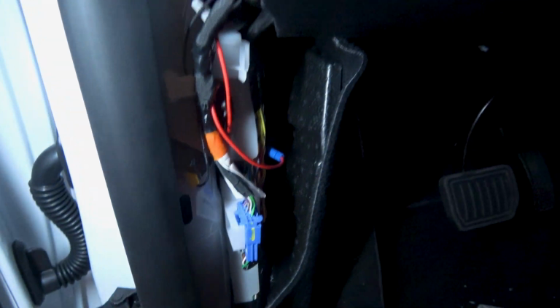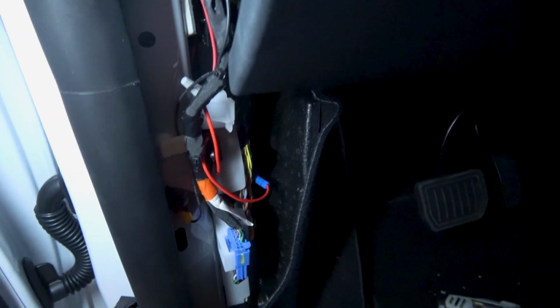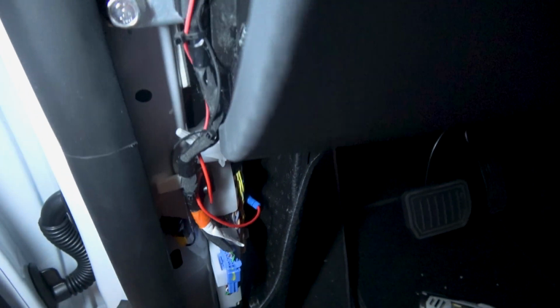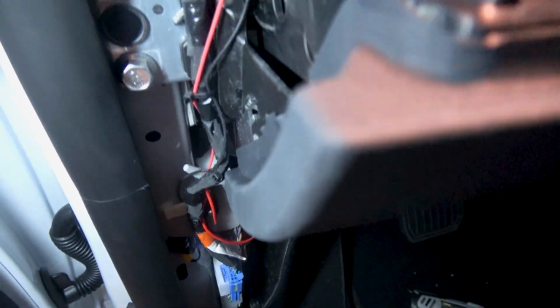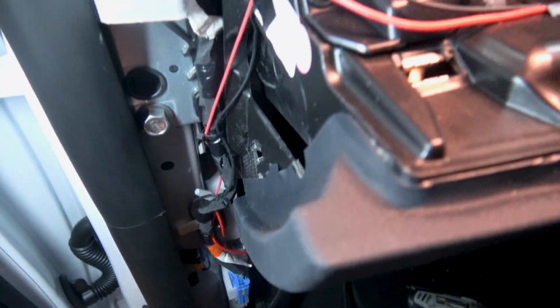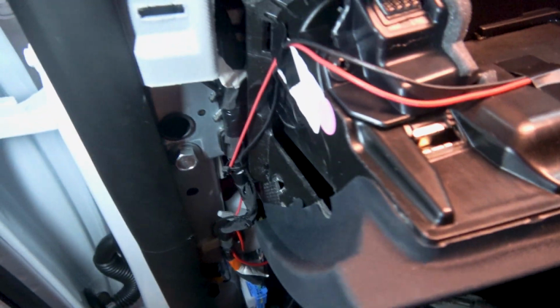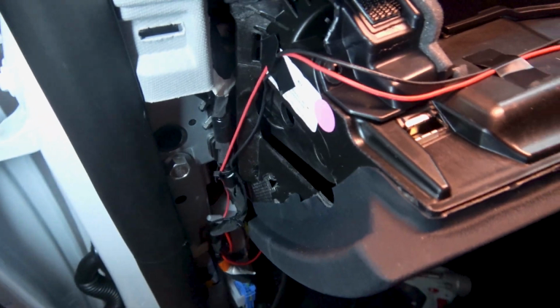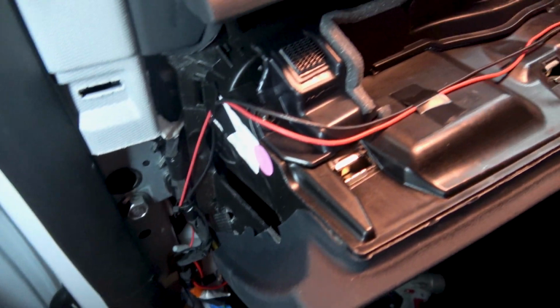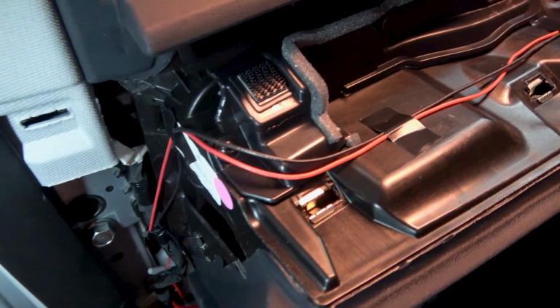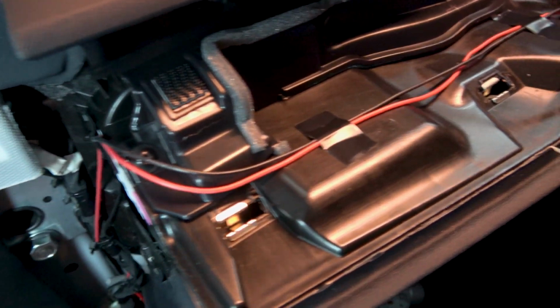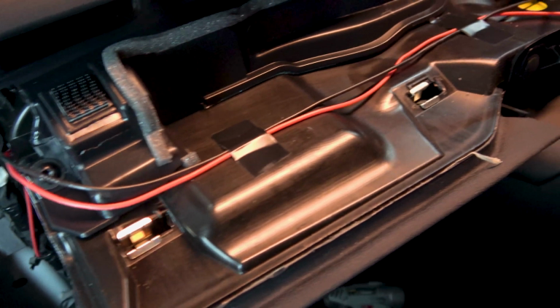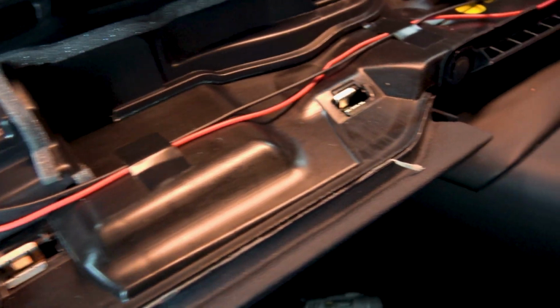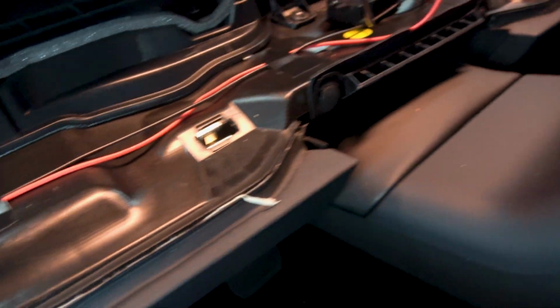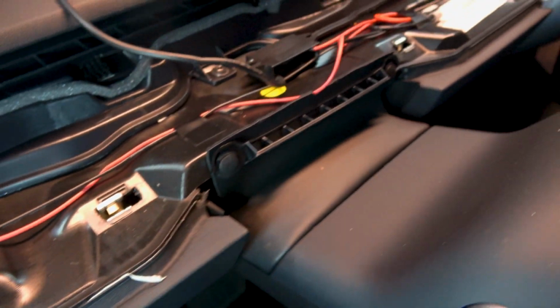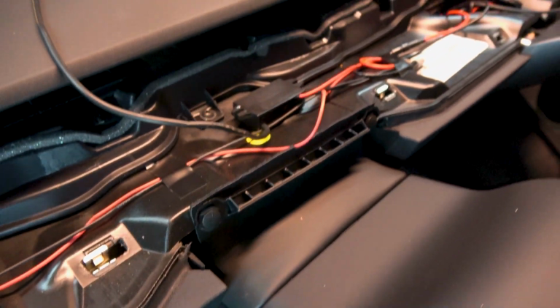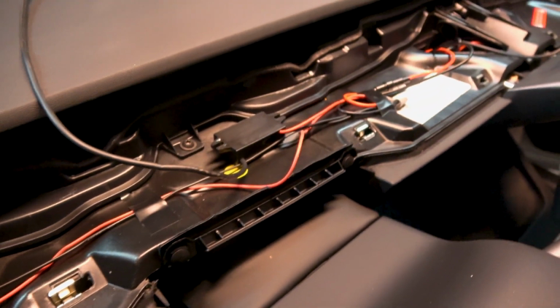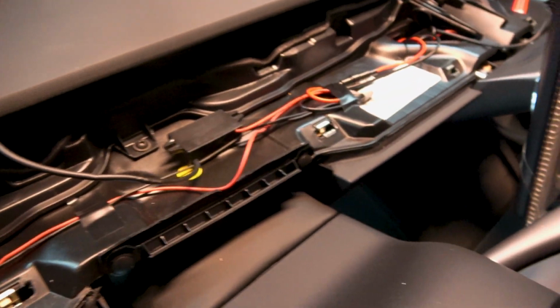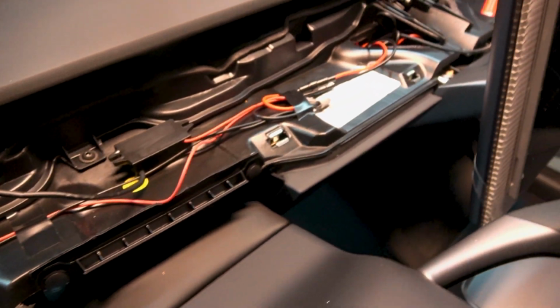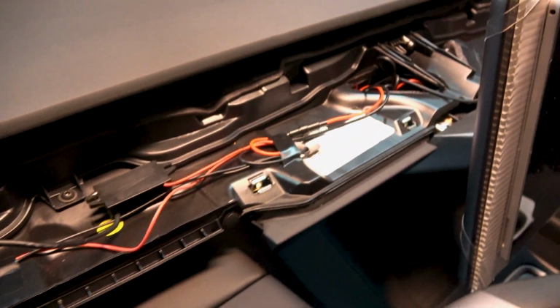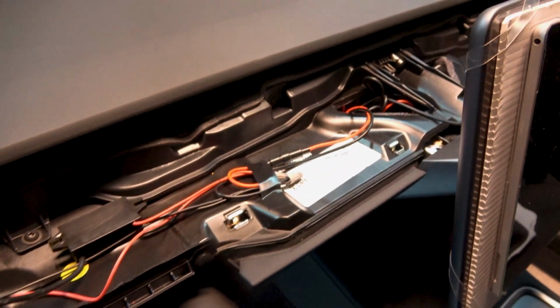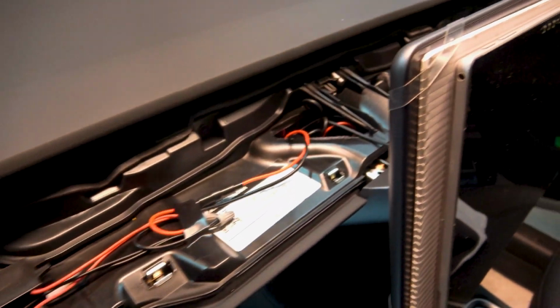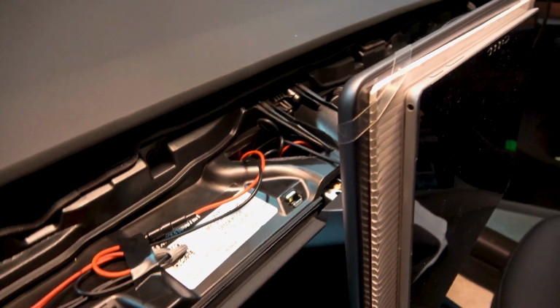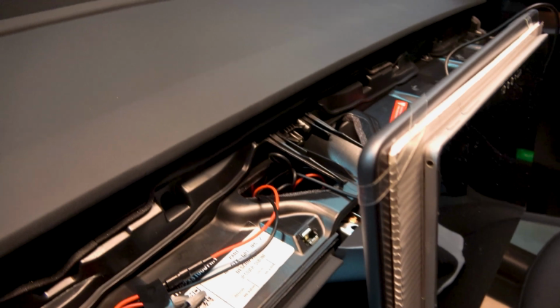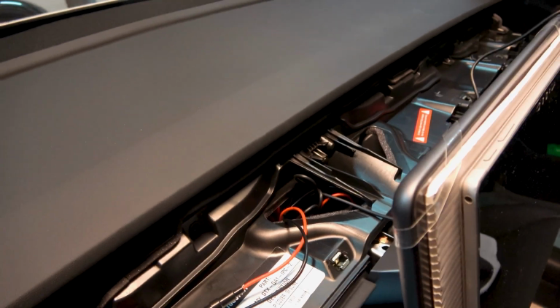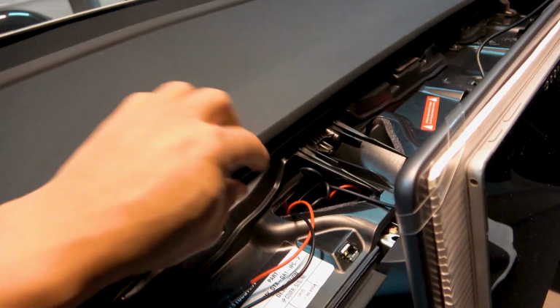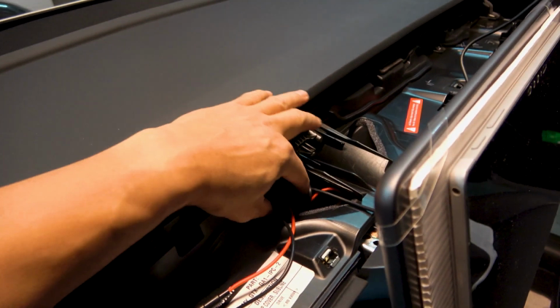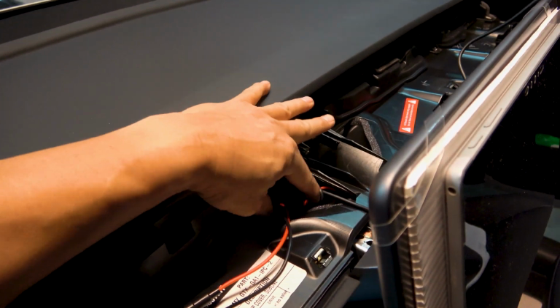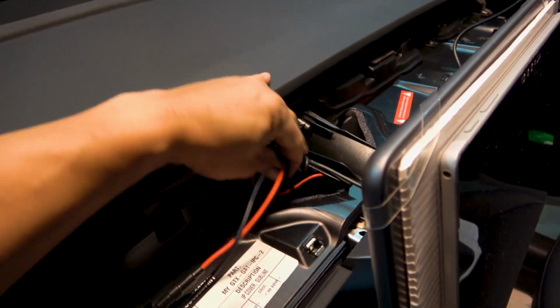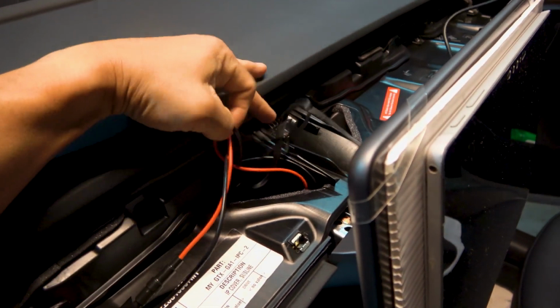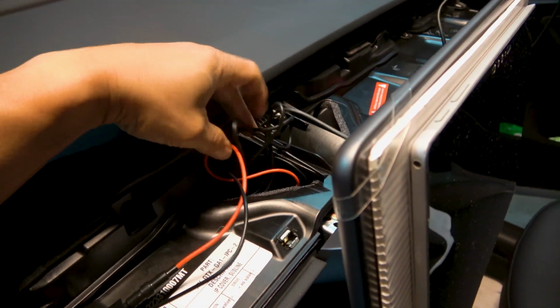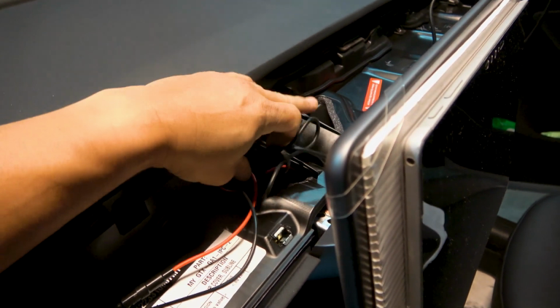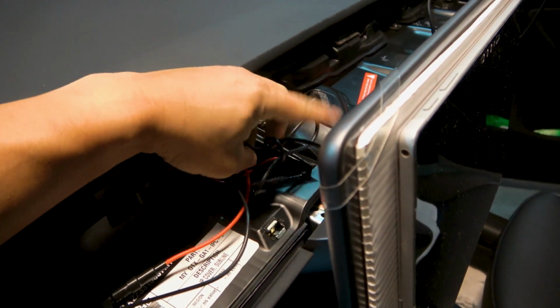I wired up my power and ground and pulled it up to the sides — it goes under the decor panel. That's my 12V converter for my phone and phone holder, and I have my power adapter for my tablet pushed down into this air vent.